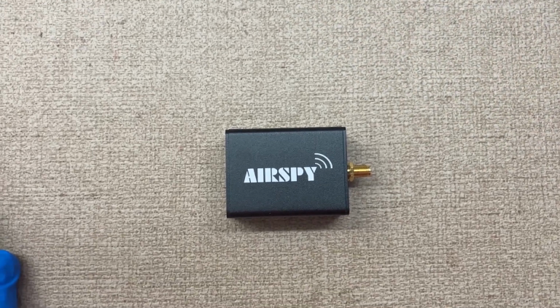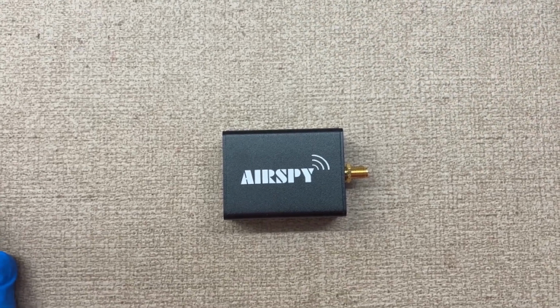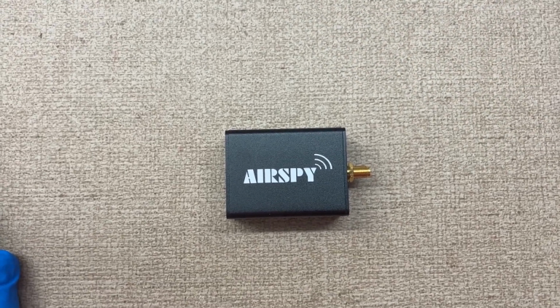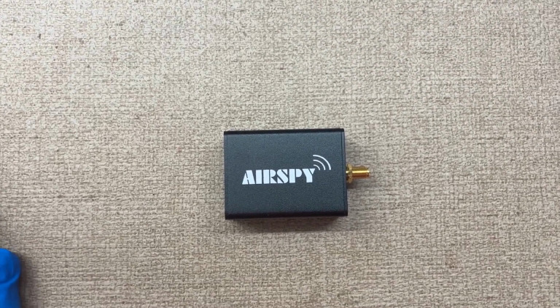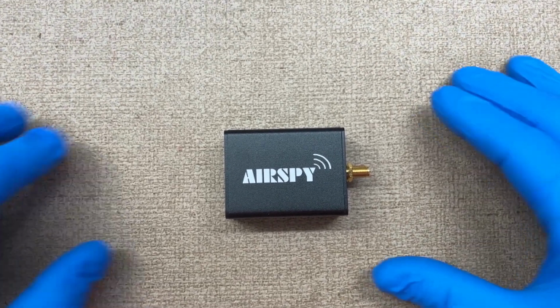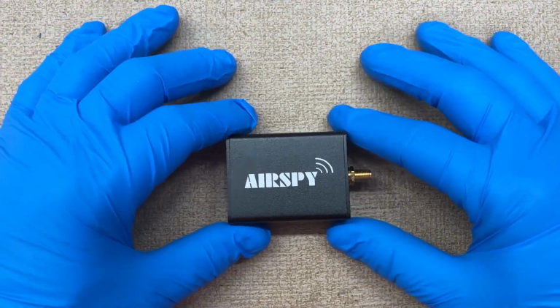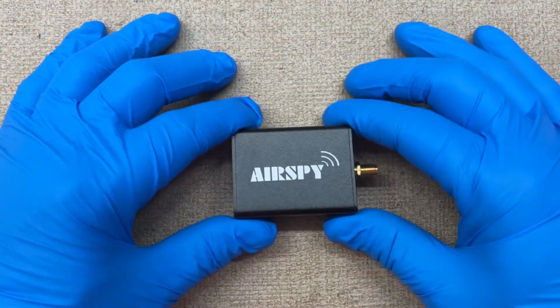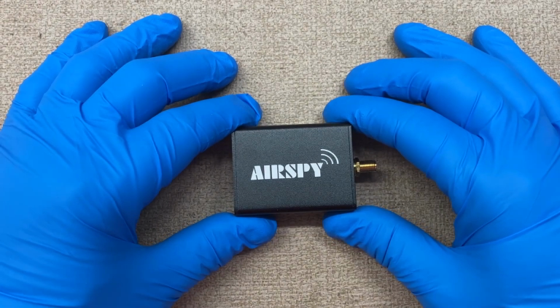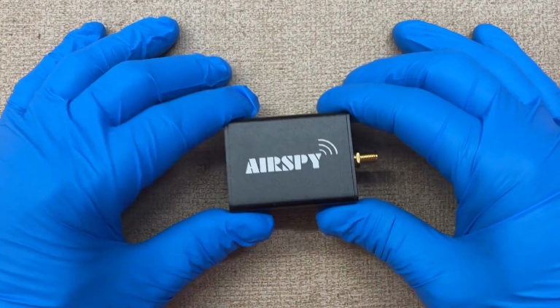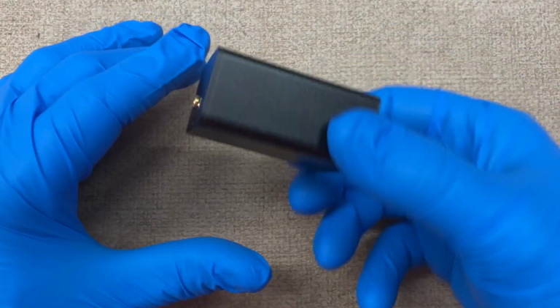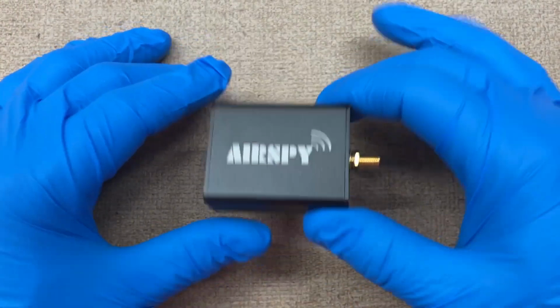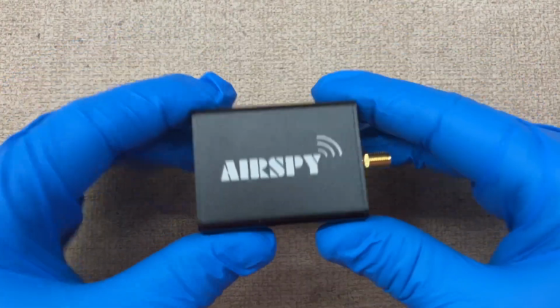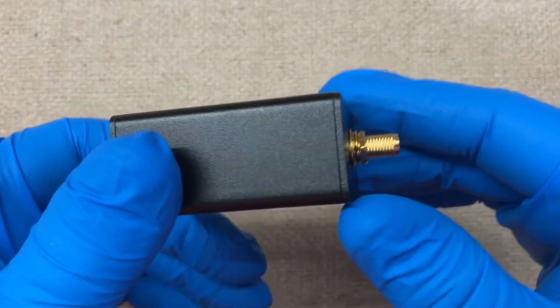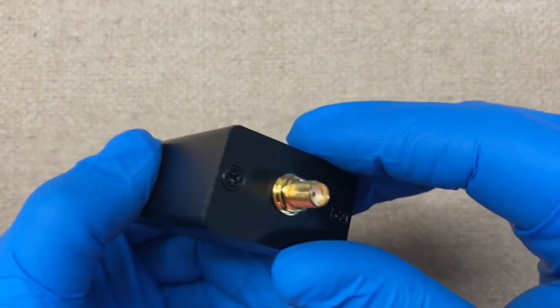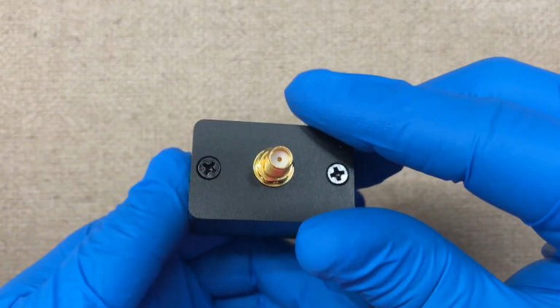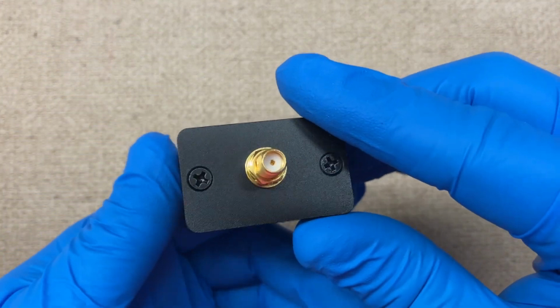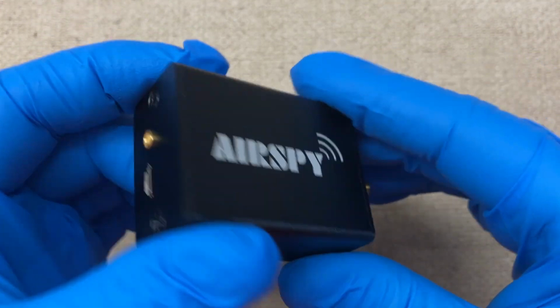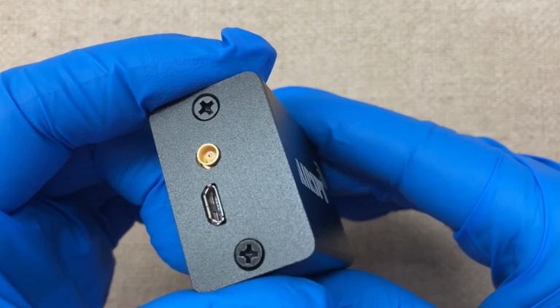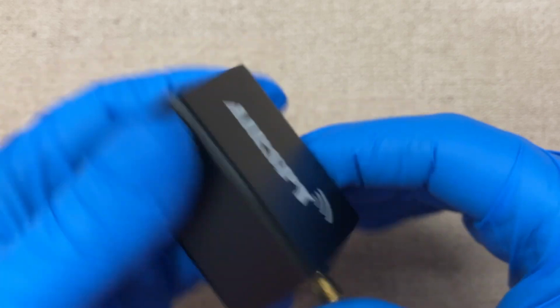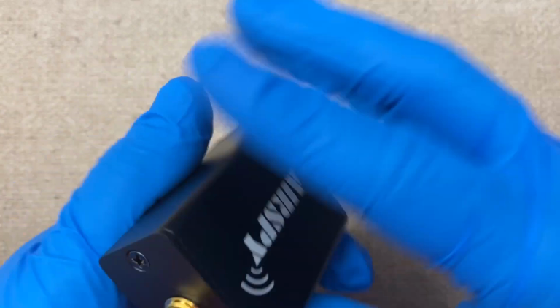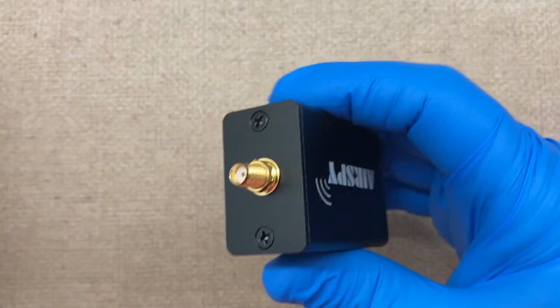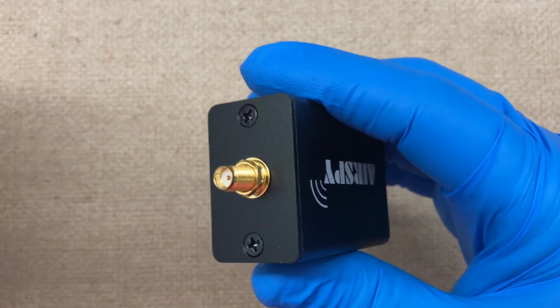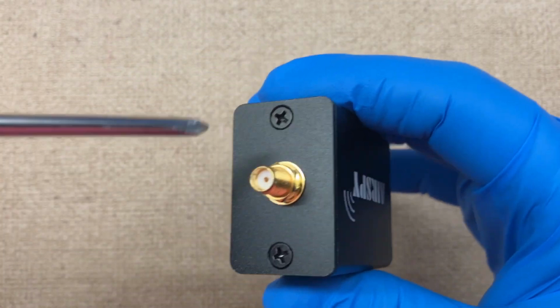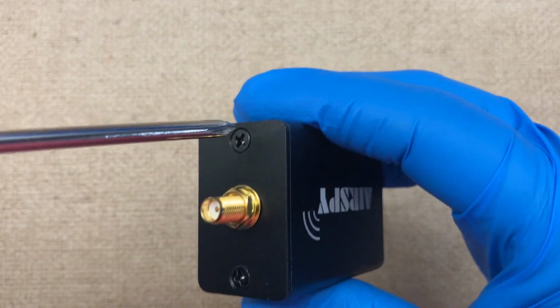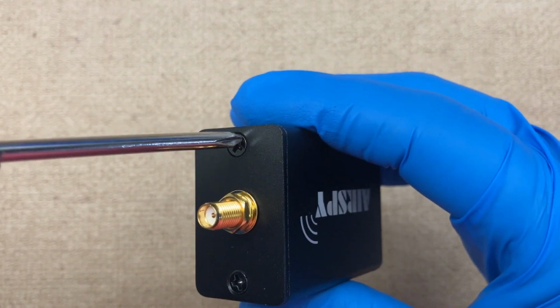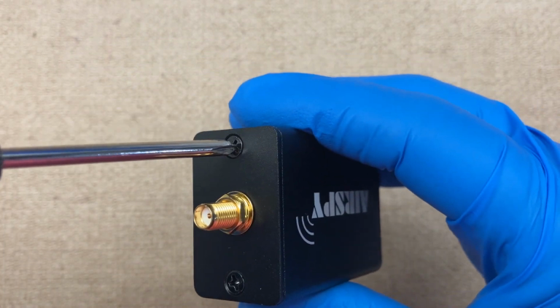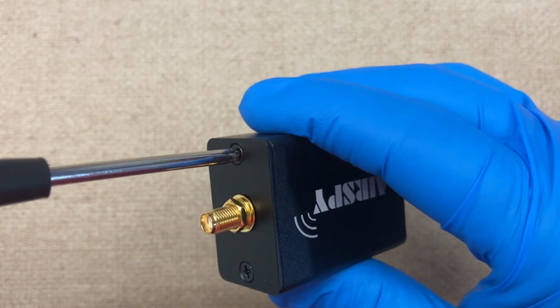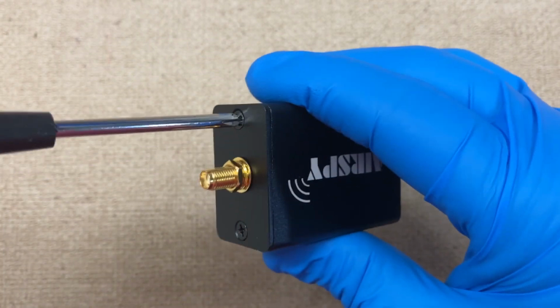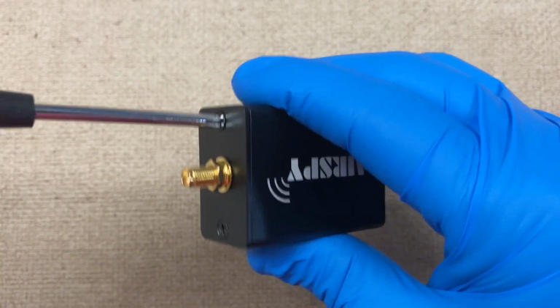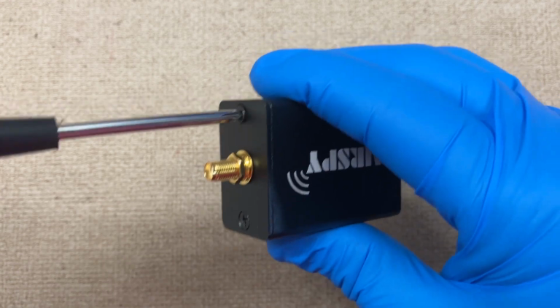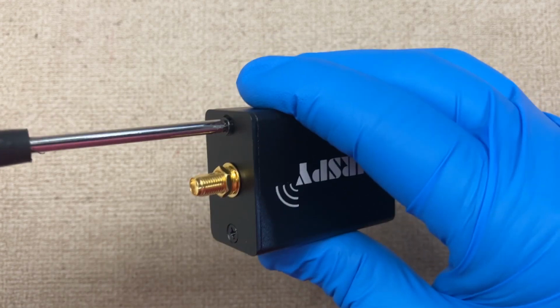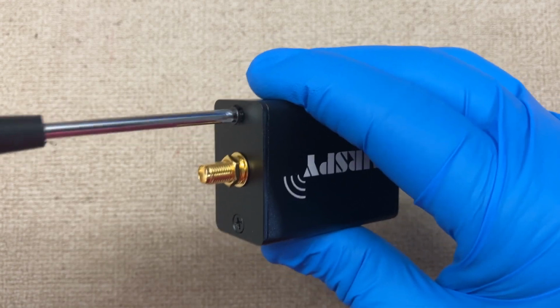Alright, fuzz pie guy here. You're looking at the AirSpy, so we are going to open this guy up and see what it looks like inside. We're just going to take these two screws off.